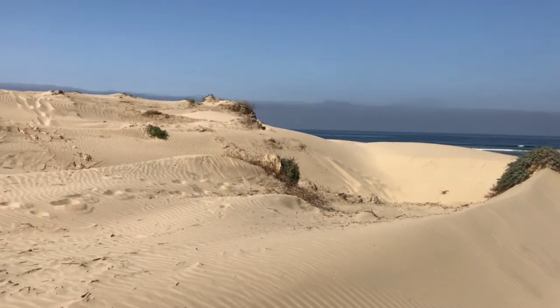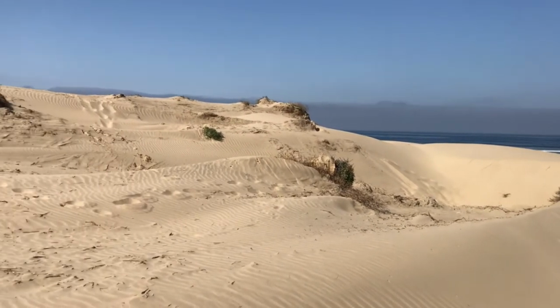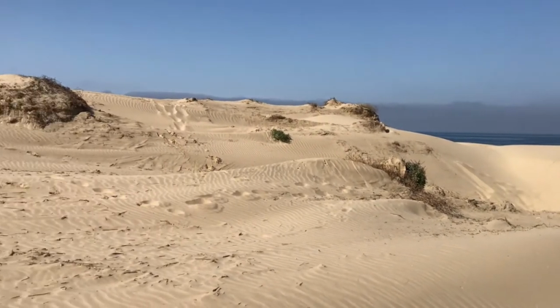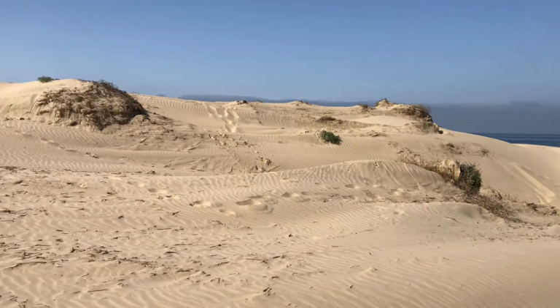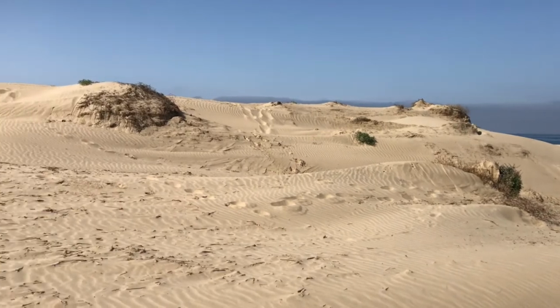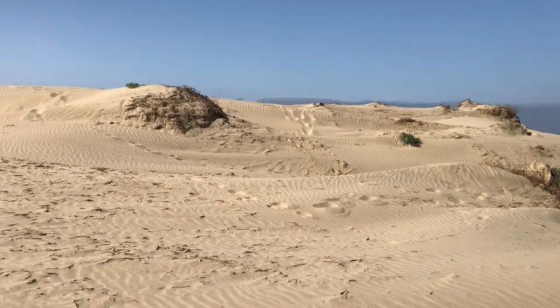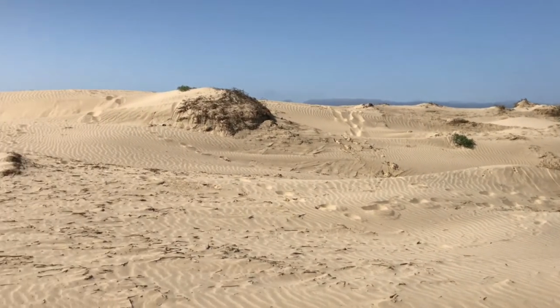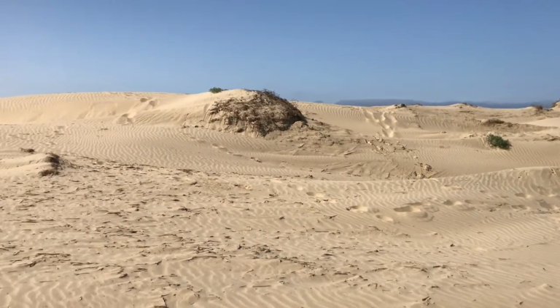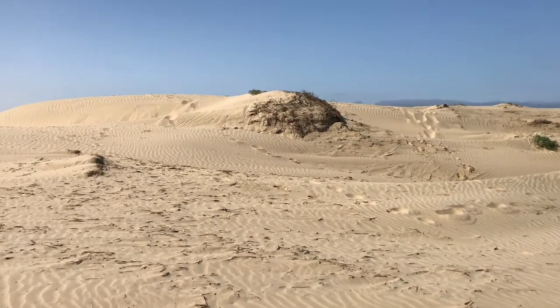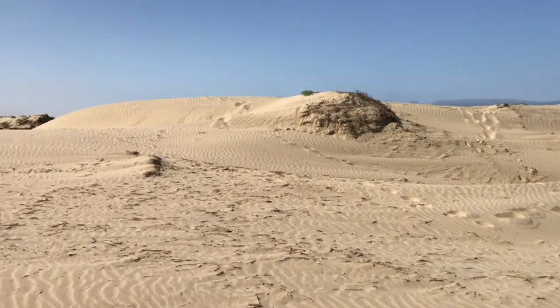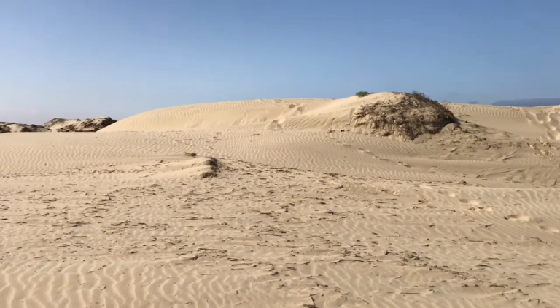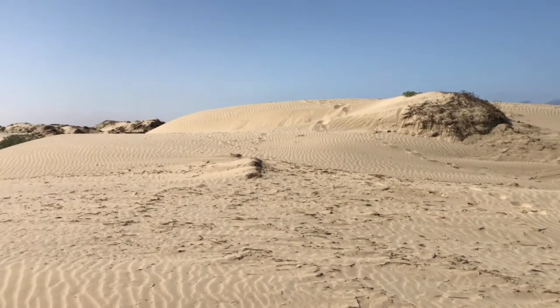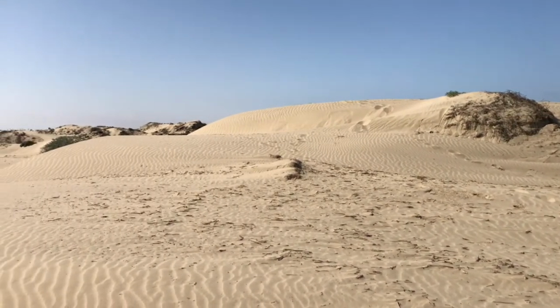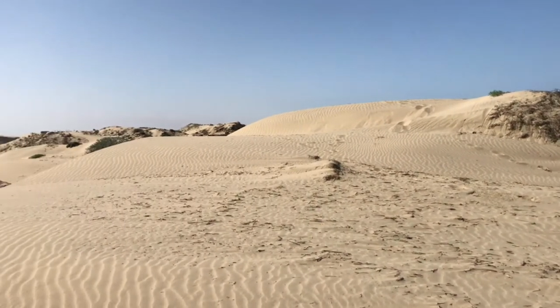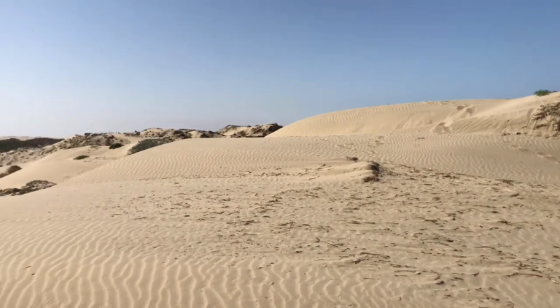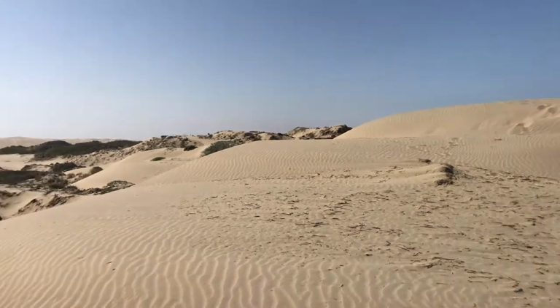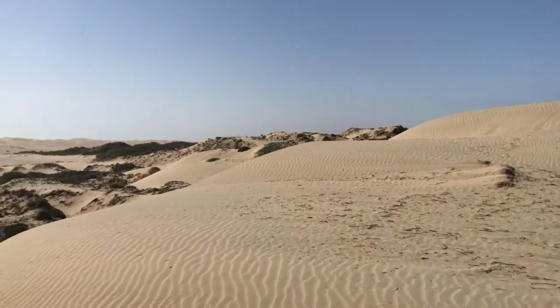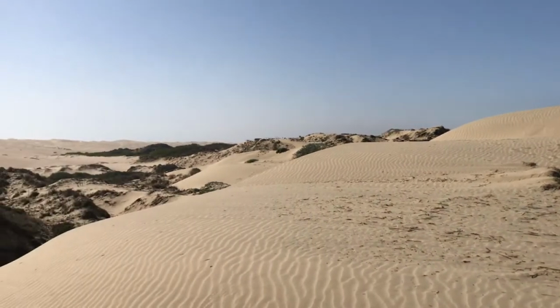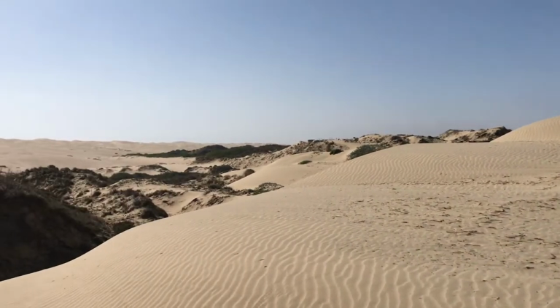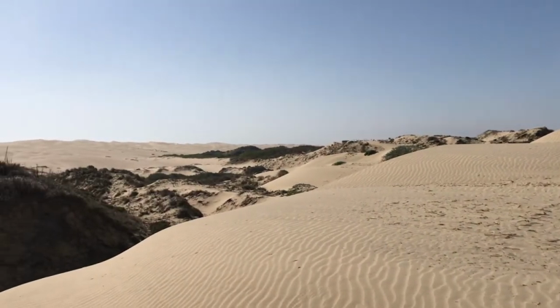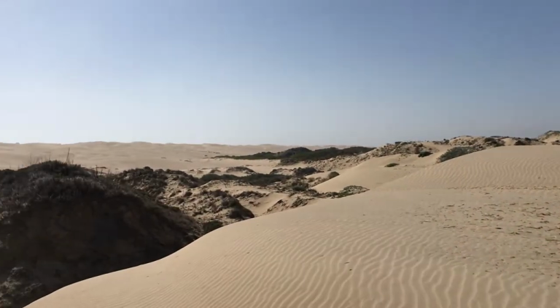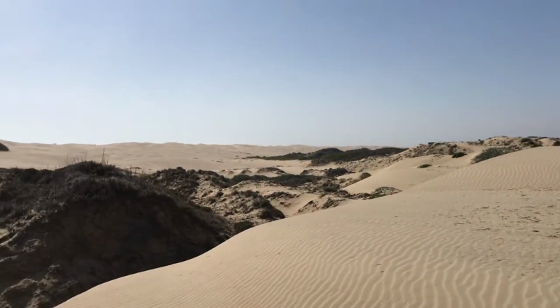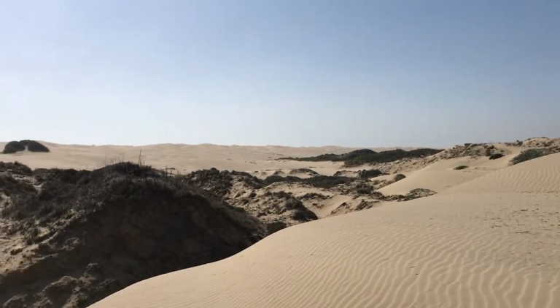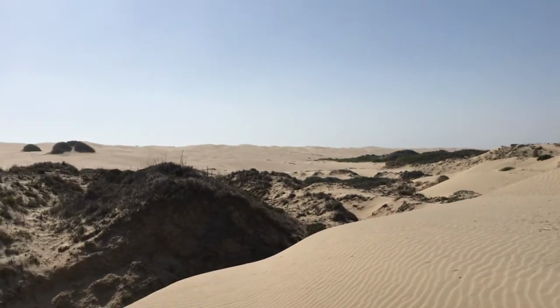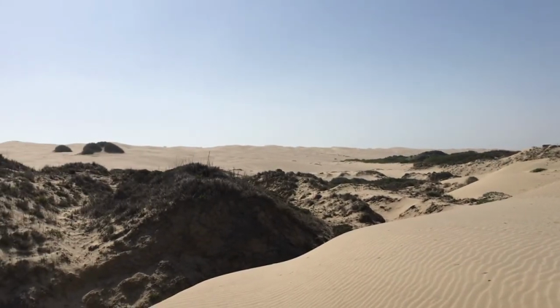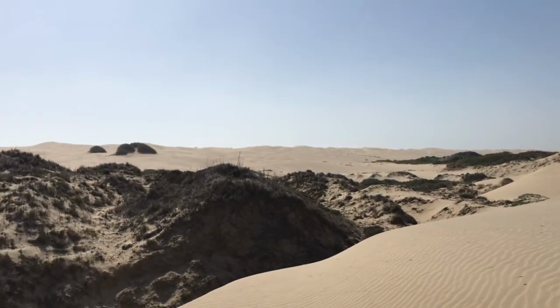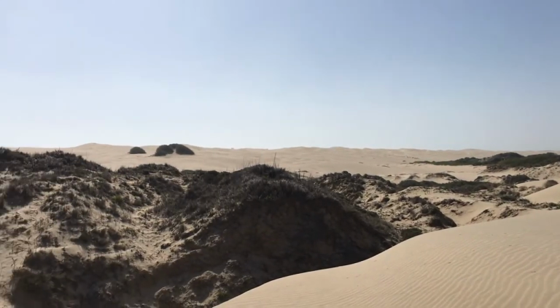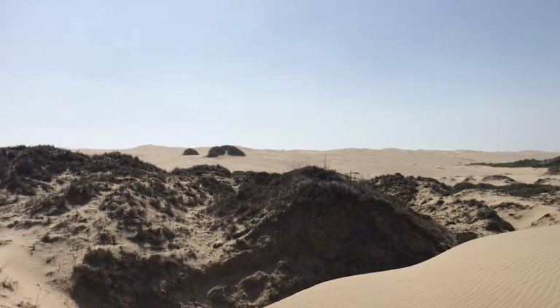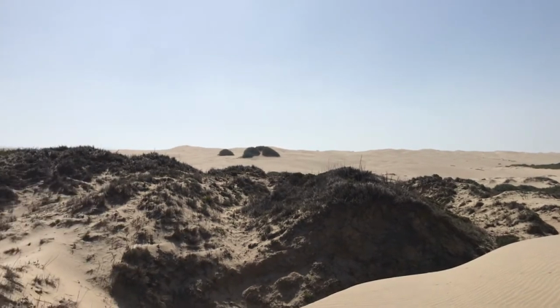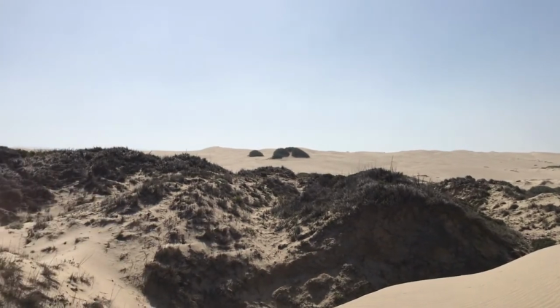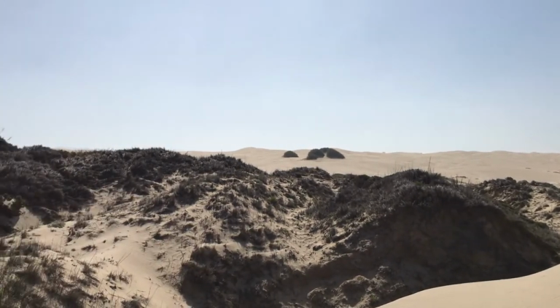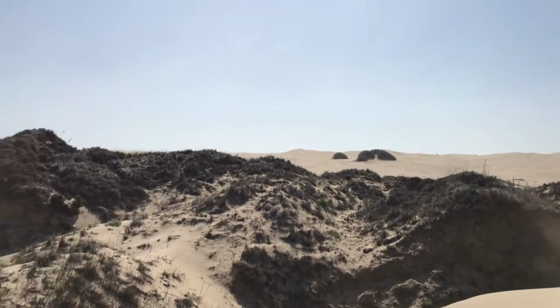Animals who live in this dune environment have learned over time to survive in this habitat through adaptations. Scientists use the word adaptations to describe how animals make changes to their behavior over time to survive in their specific habitats.